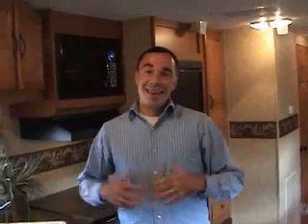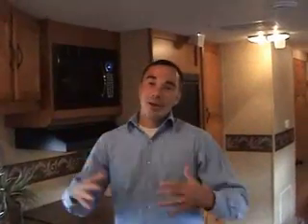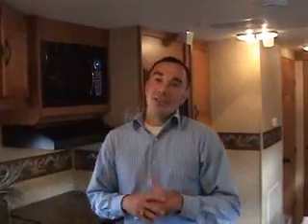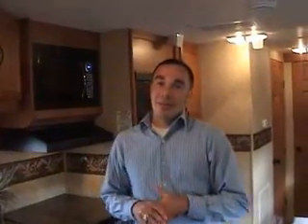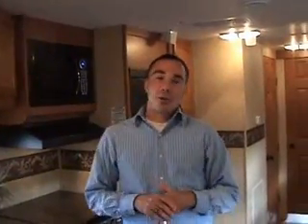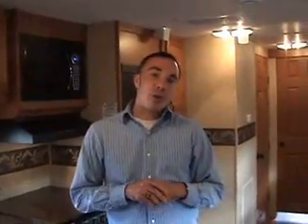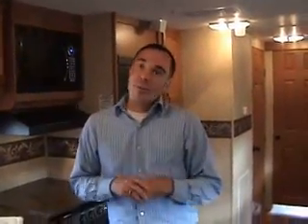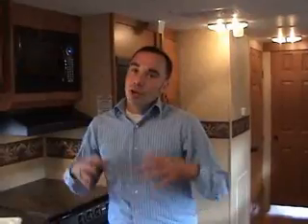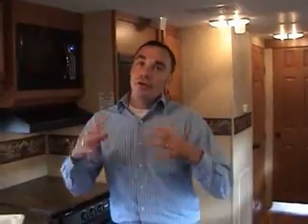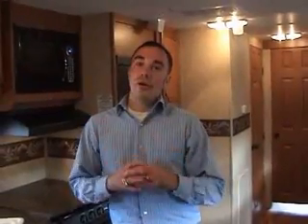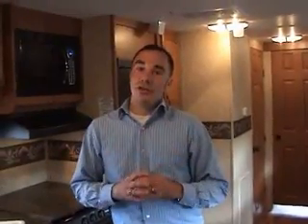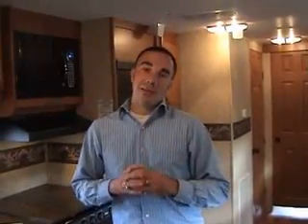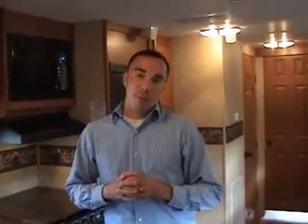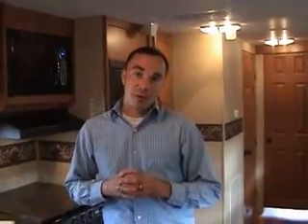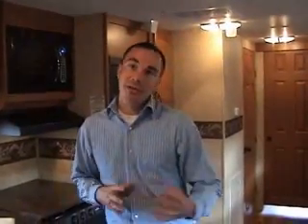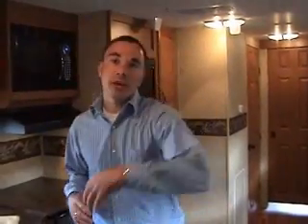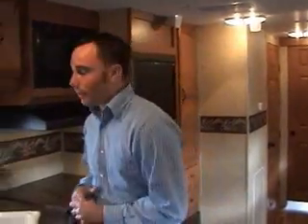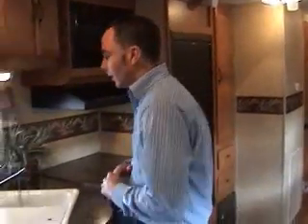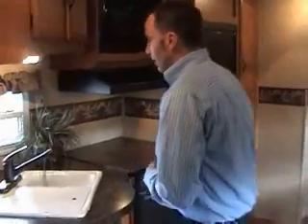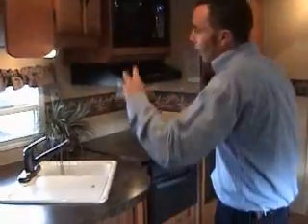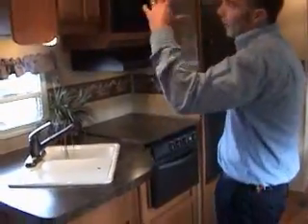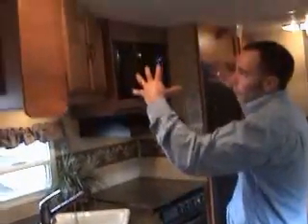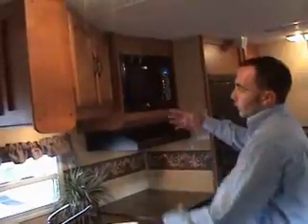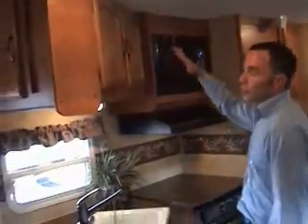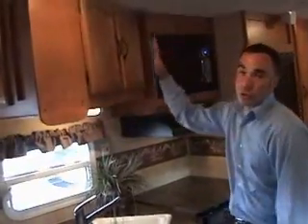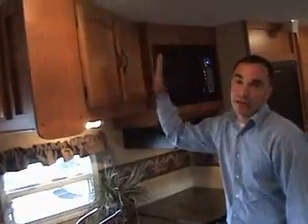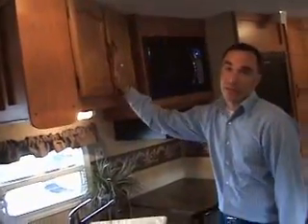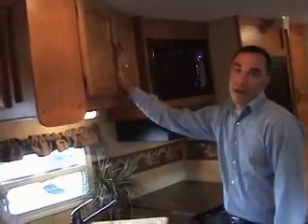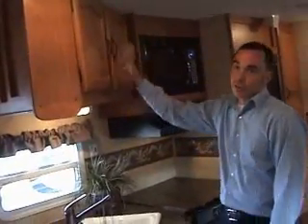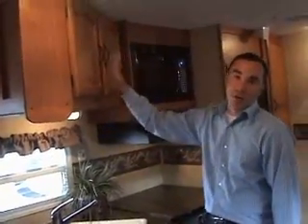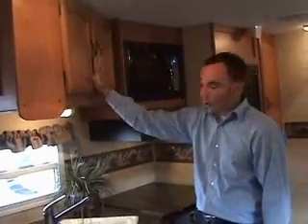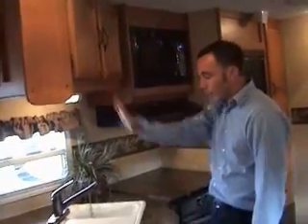Now we're inside the Salem Model 312. I'm going to show you a few of the features that set Salem apart from the rest. Let's start with the kitchen. Number one, abundant storage — screwed, glued, and stapled cabinetry. They're never going to fall off on you.